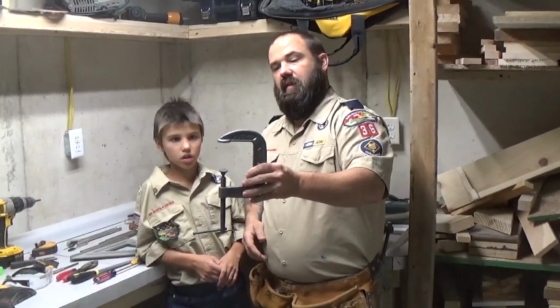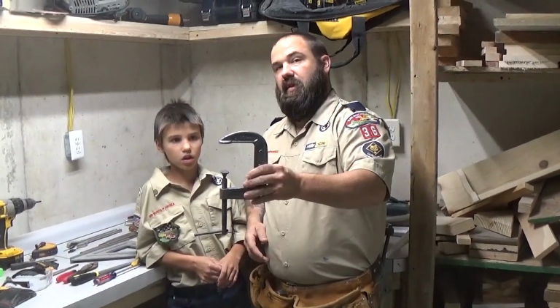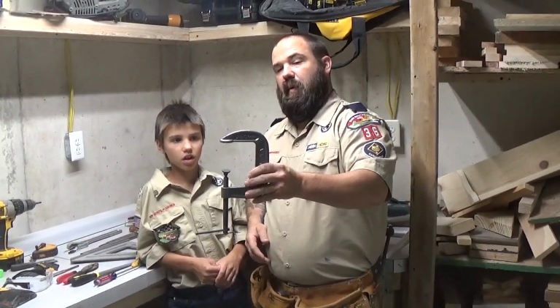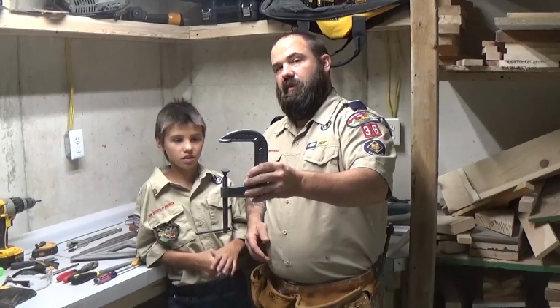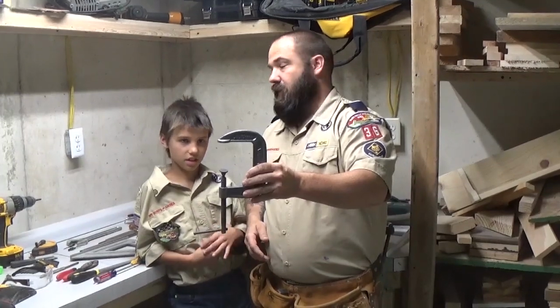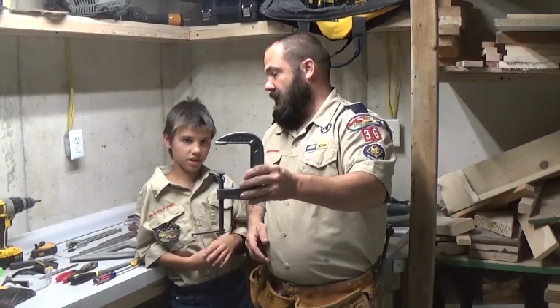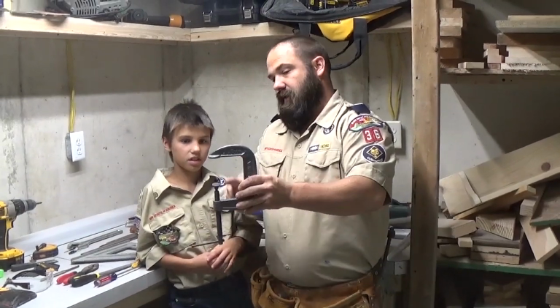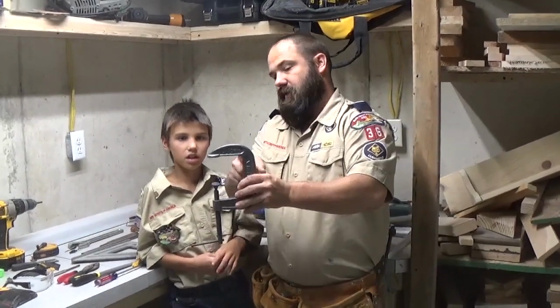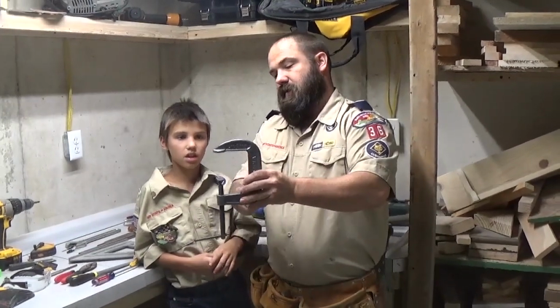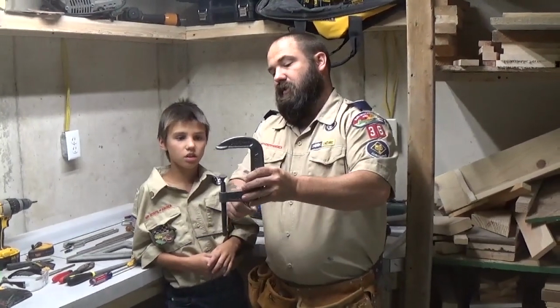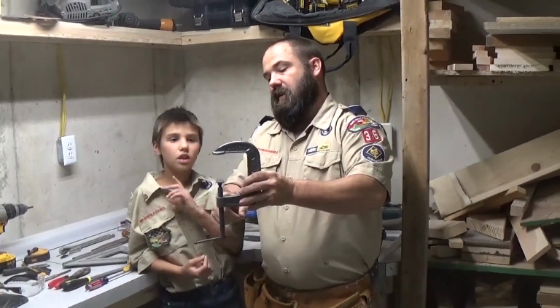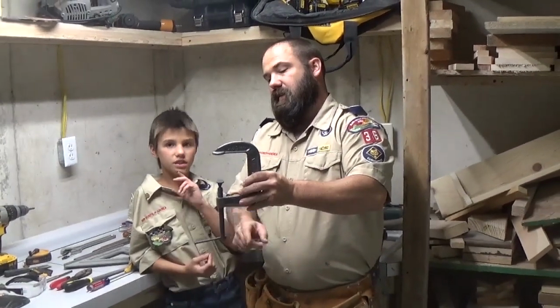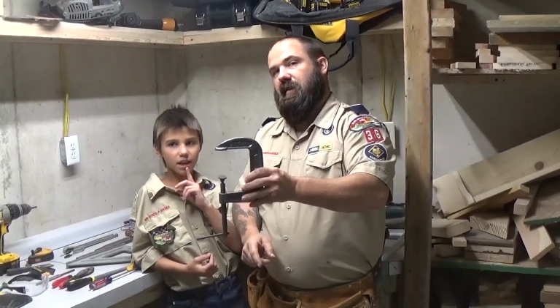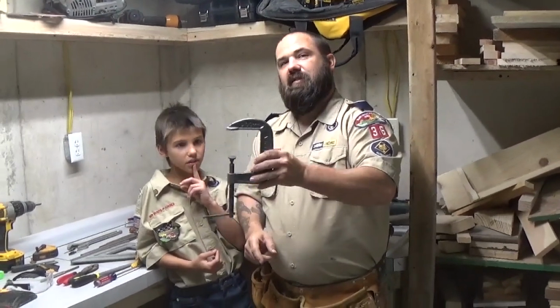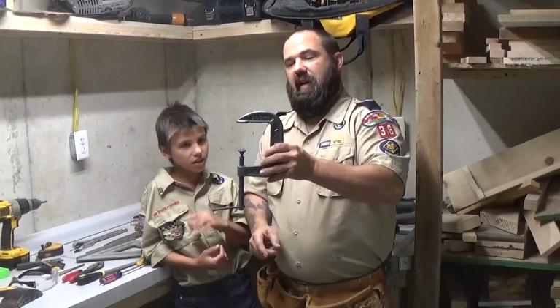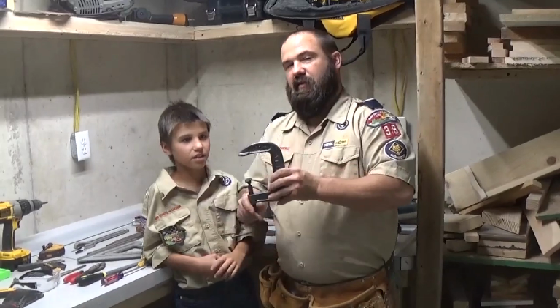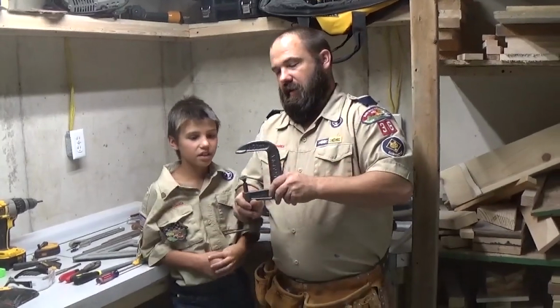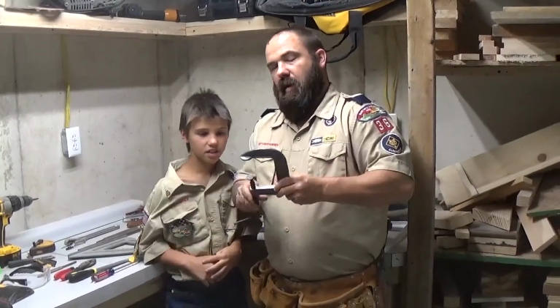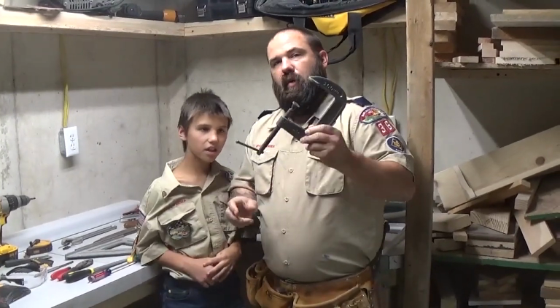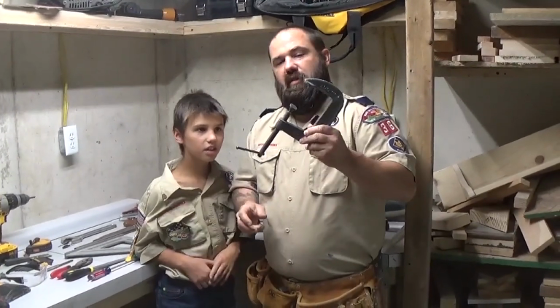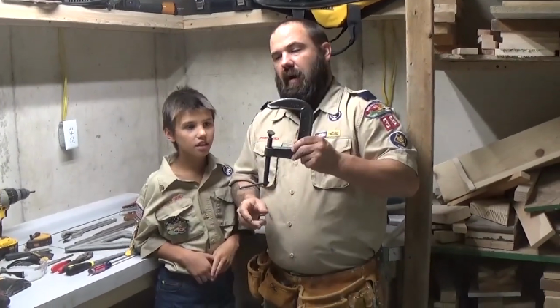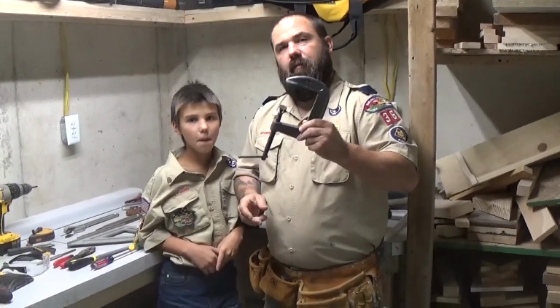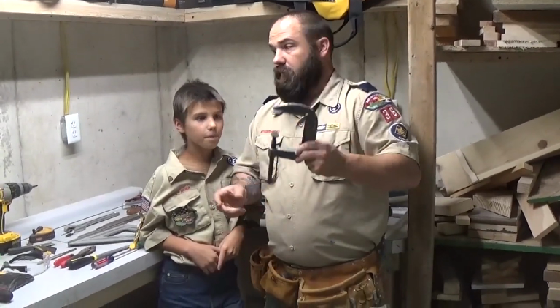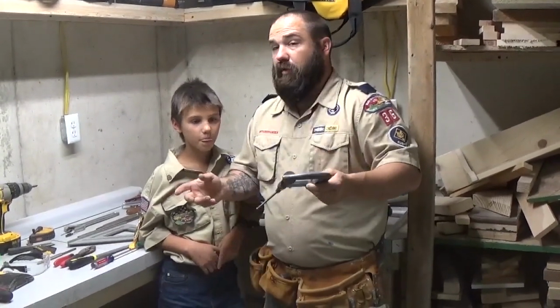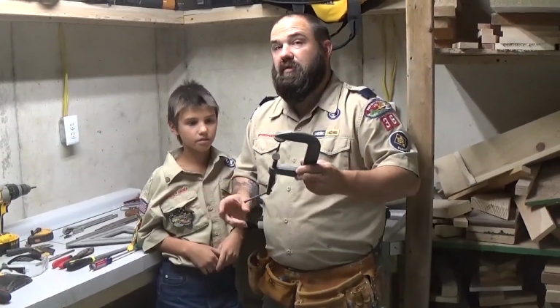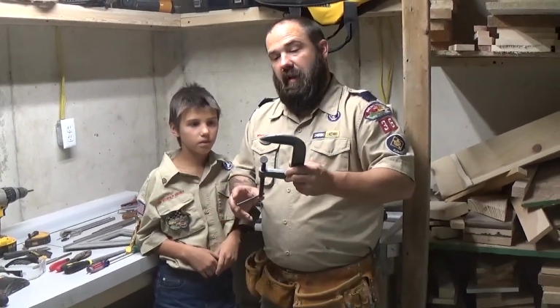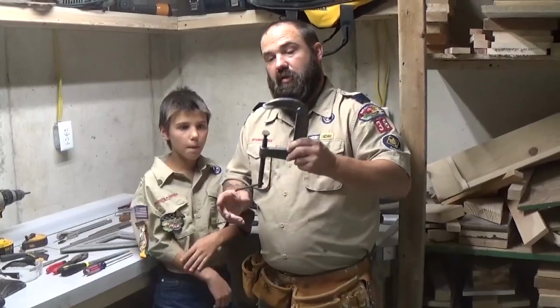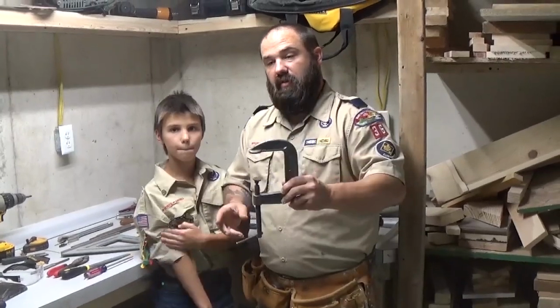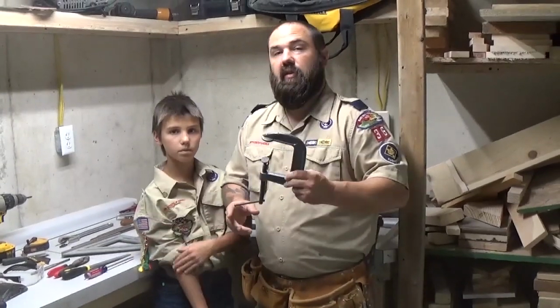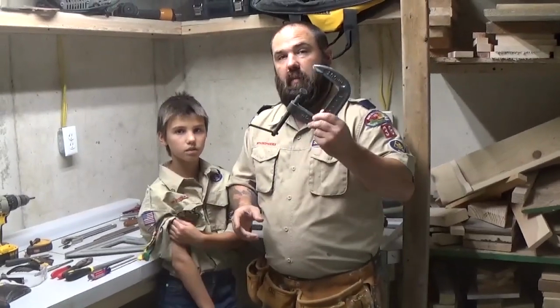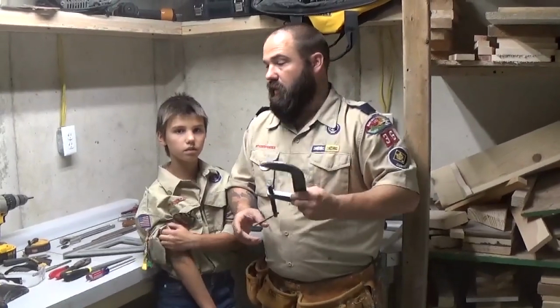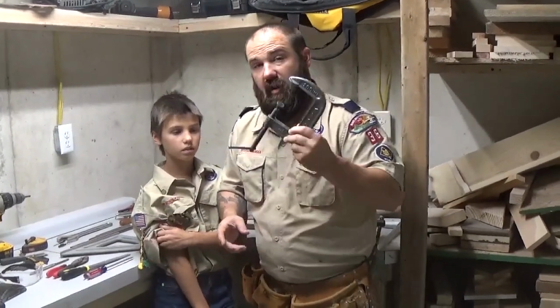This is a clamp — specifically a C-clamp. We use this for holding two pieces of wood together, securing something to your workbench so it's steady.